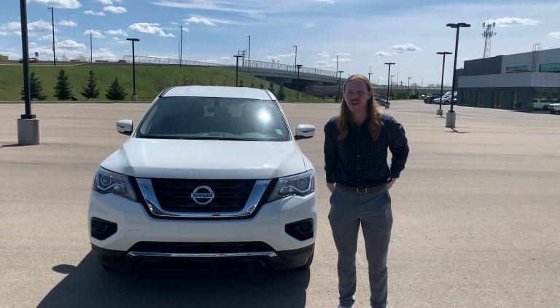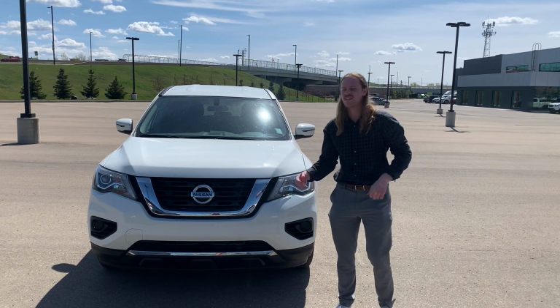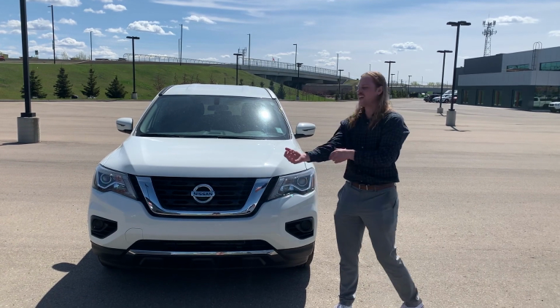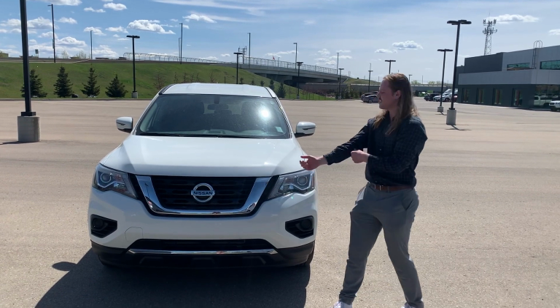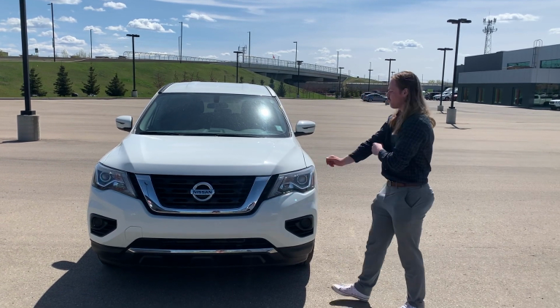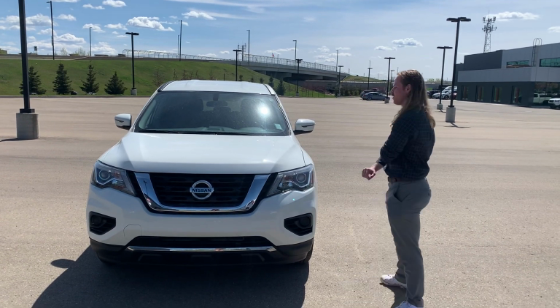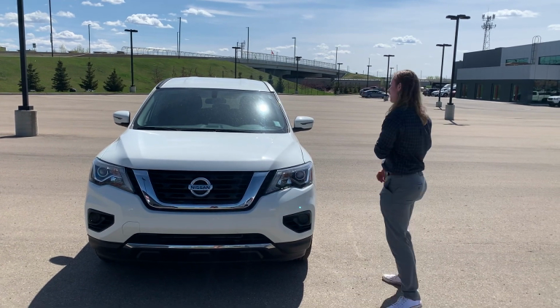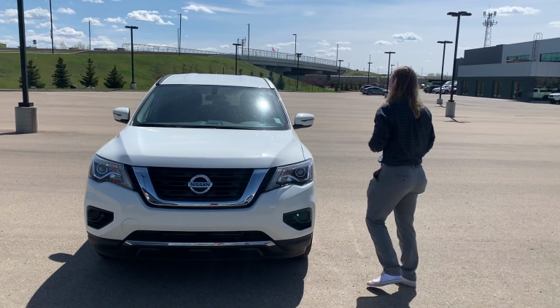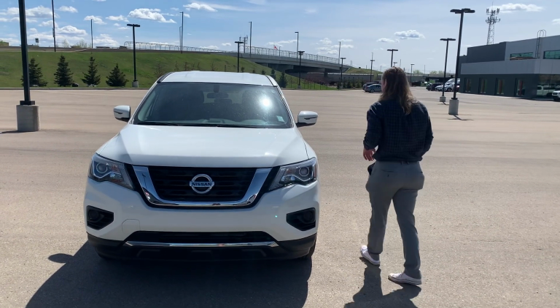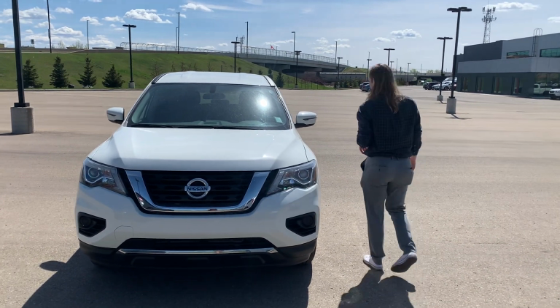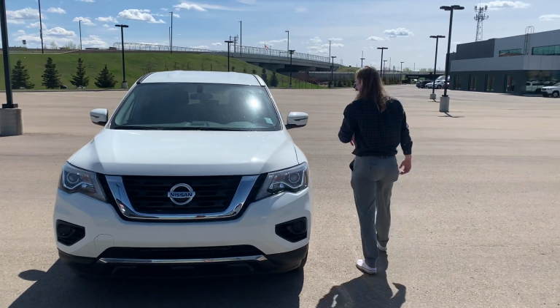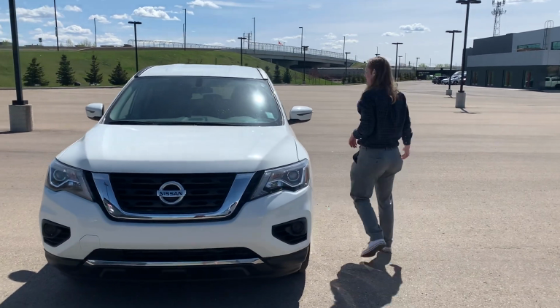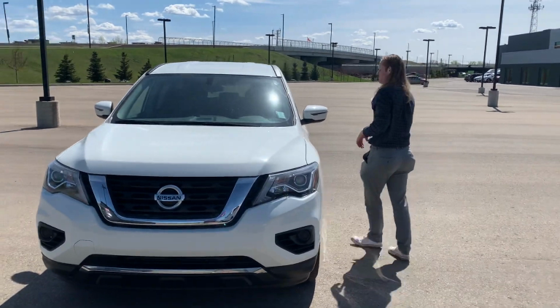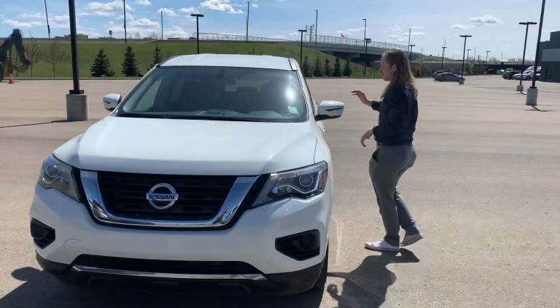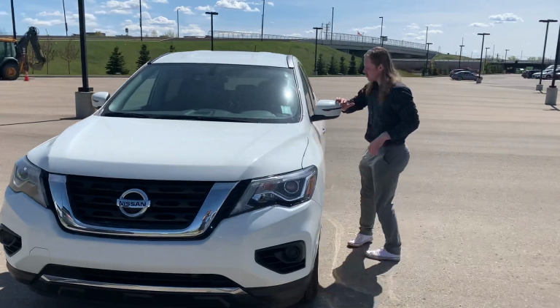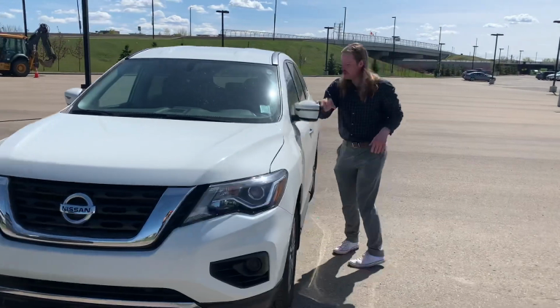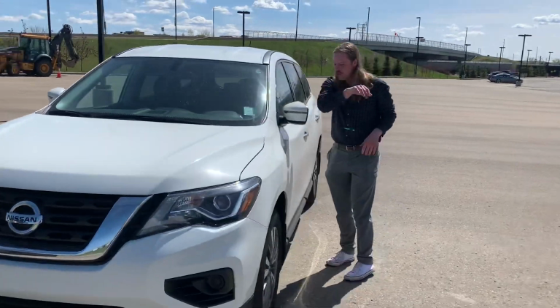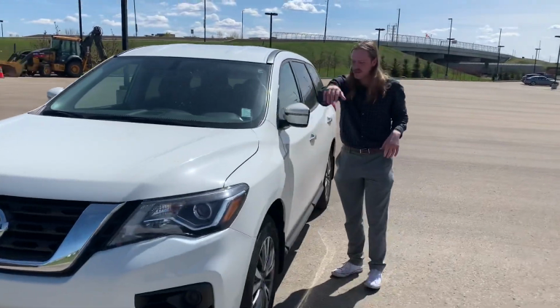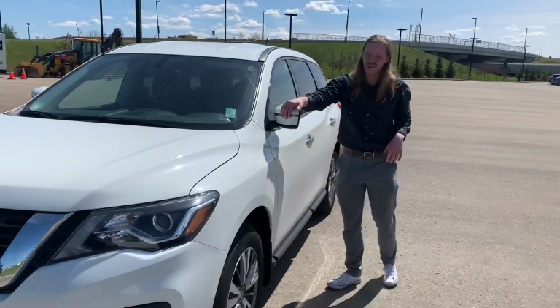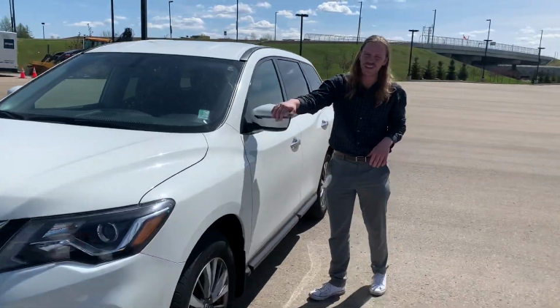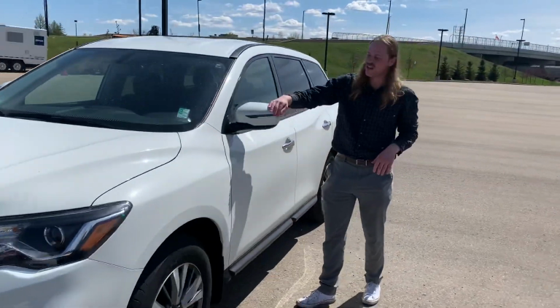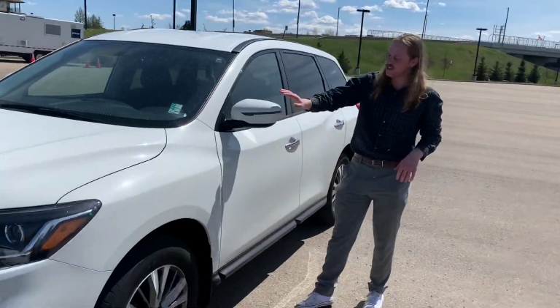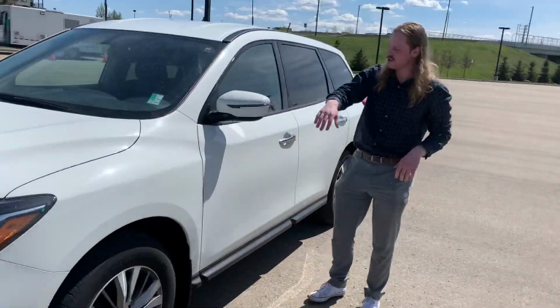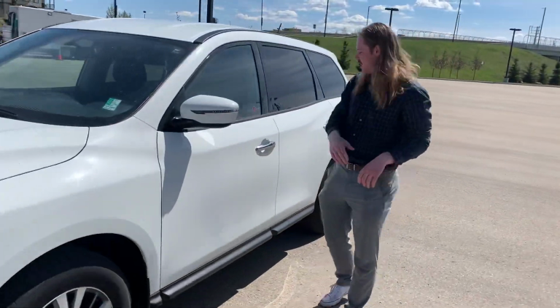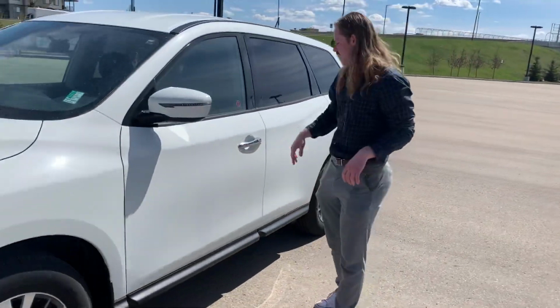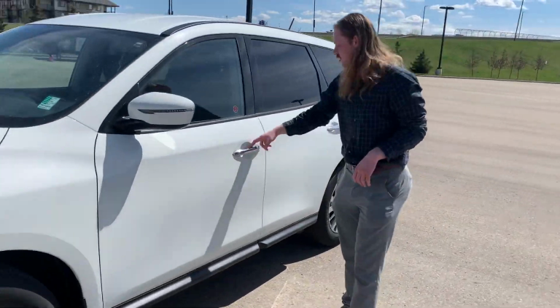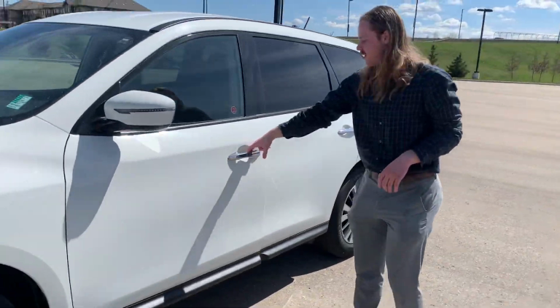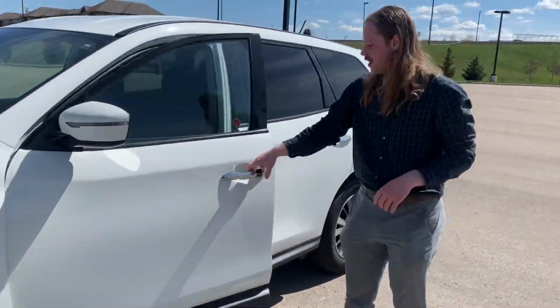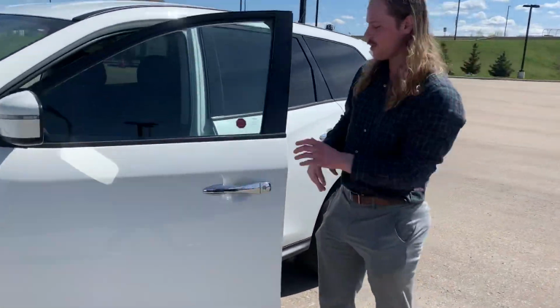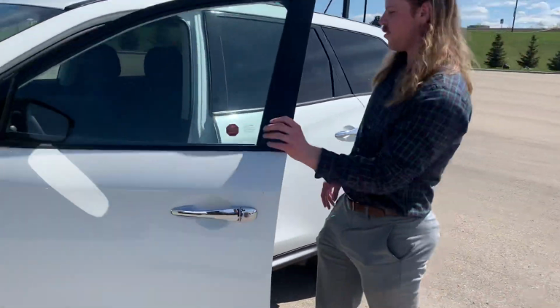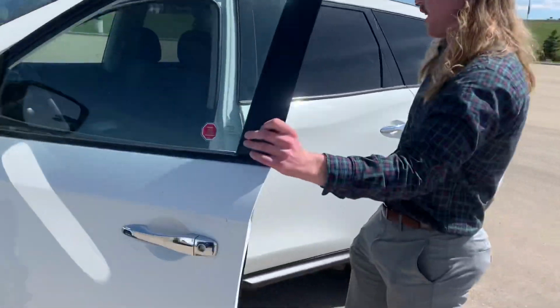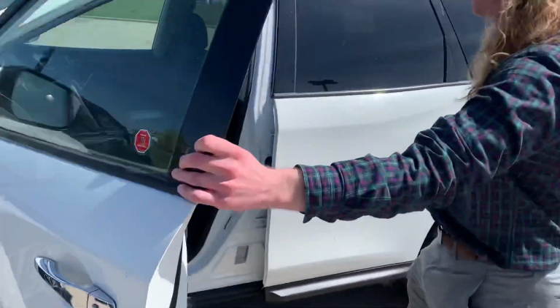So this is the S, it's a four-wheel drive, comes with plenty of features. You've got your breakaway mirrors, they're heated, got your turn light indicators on there, nice chrome handles.